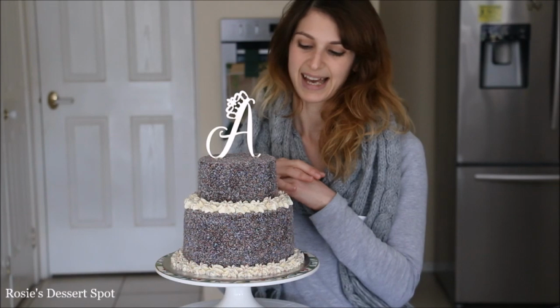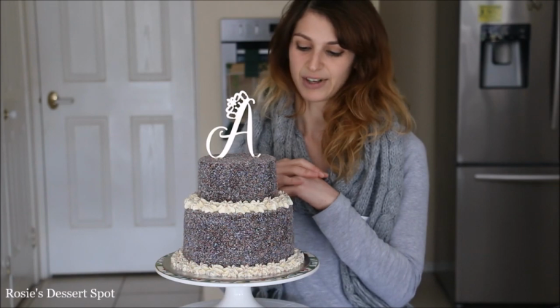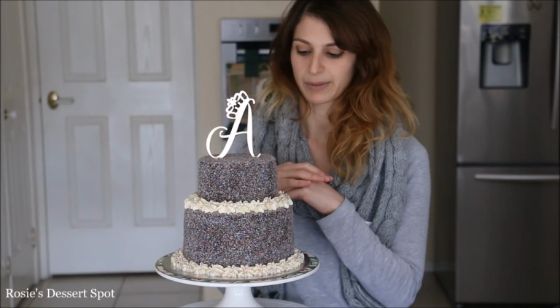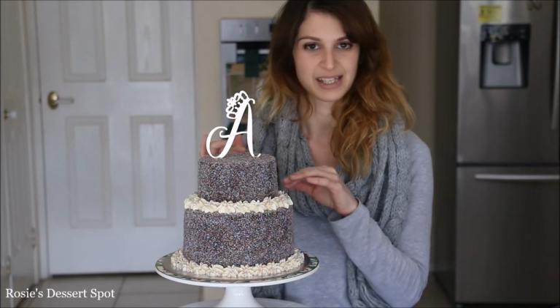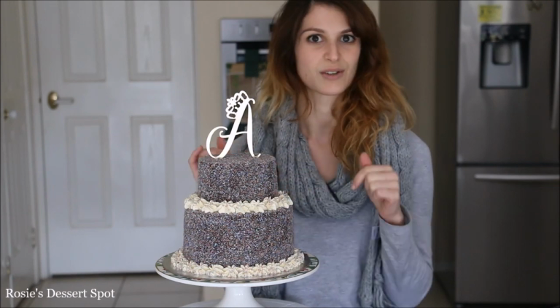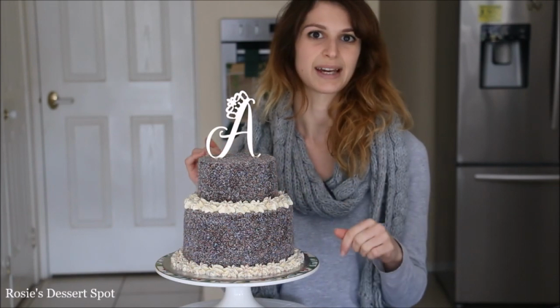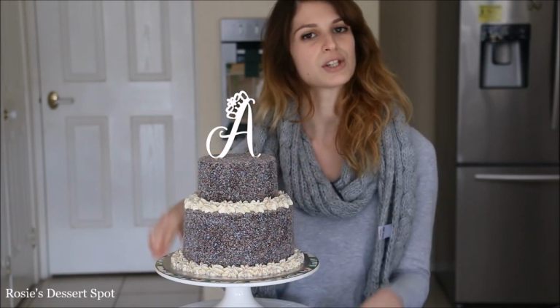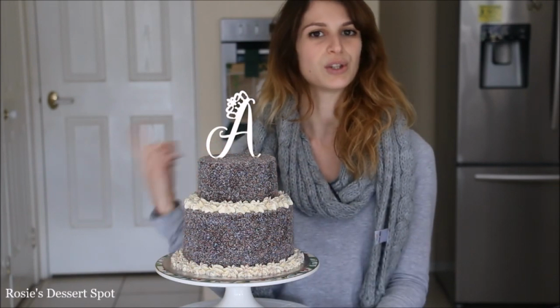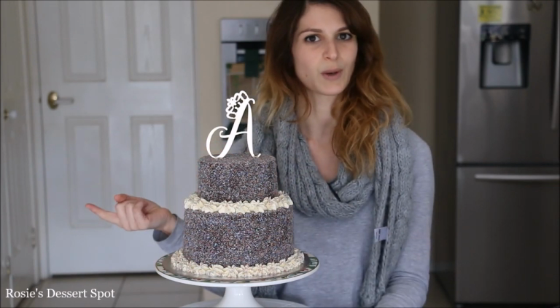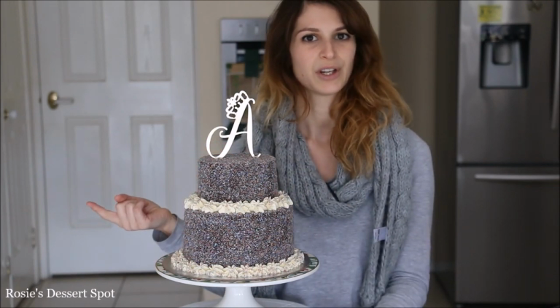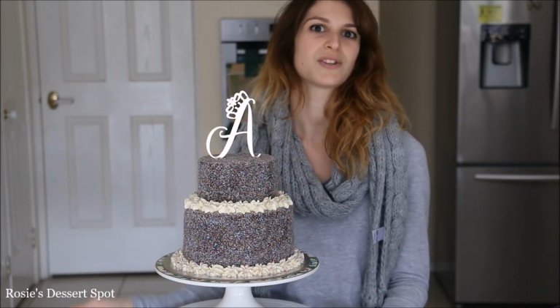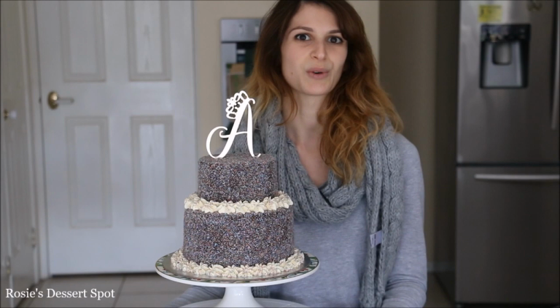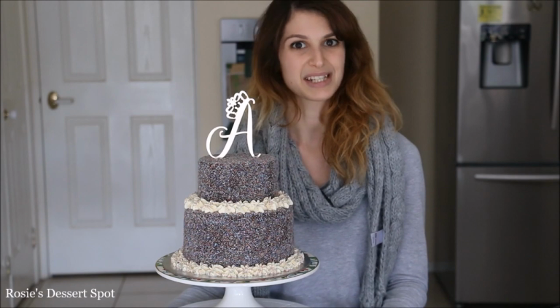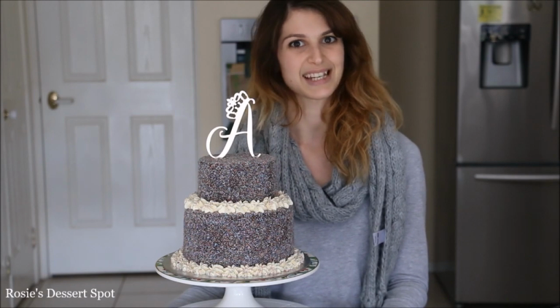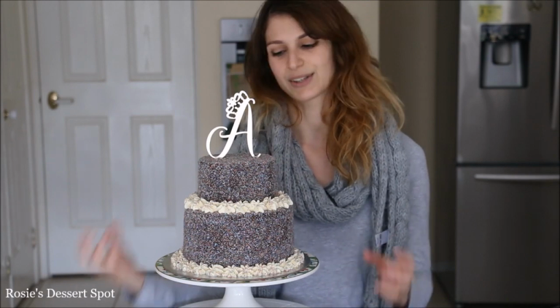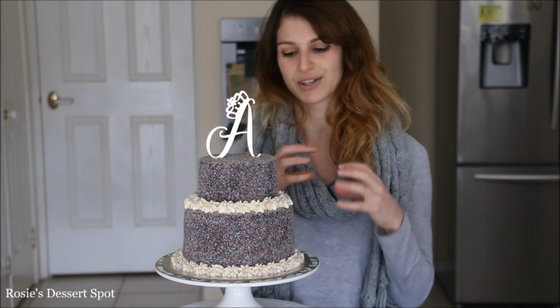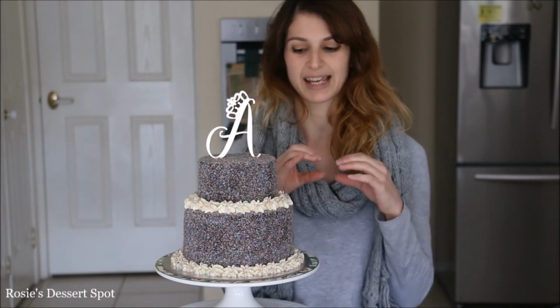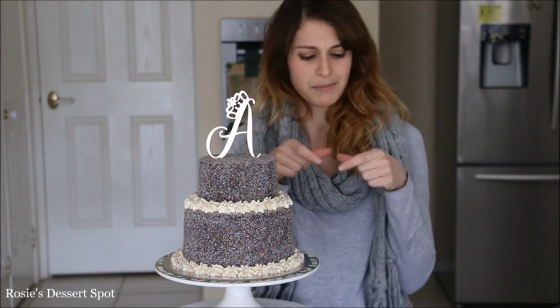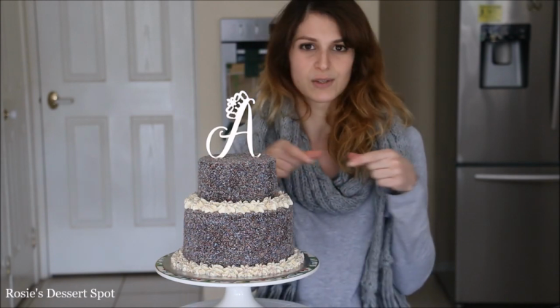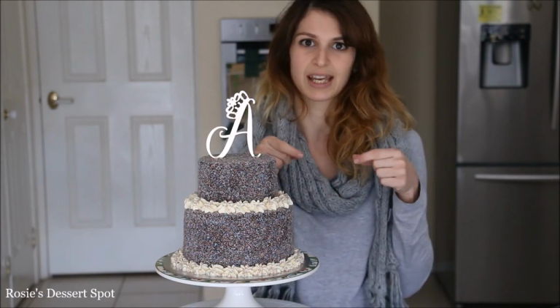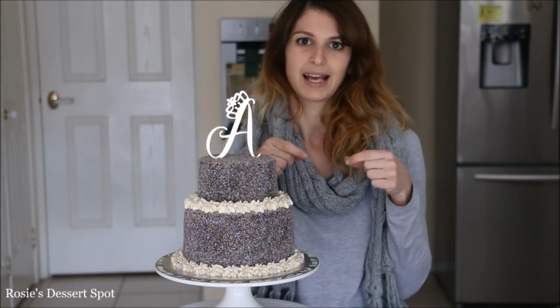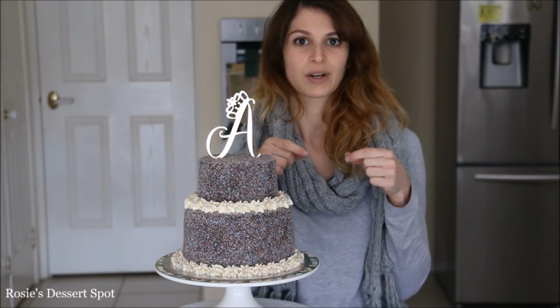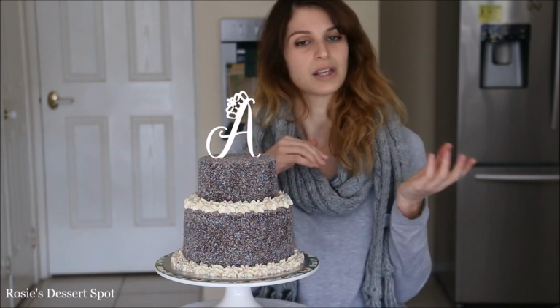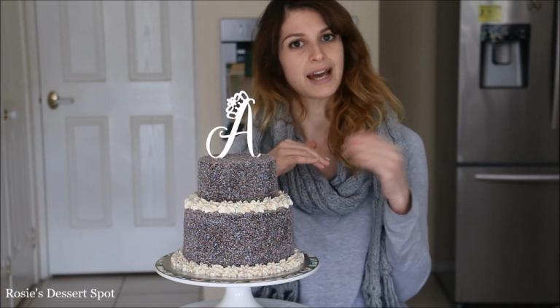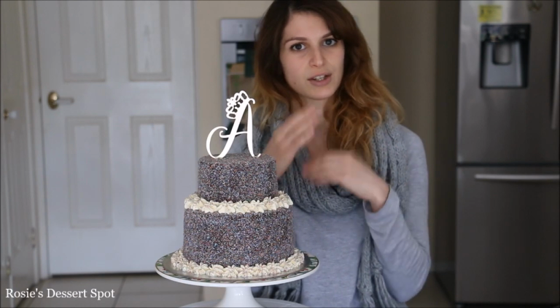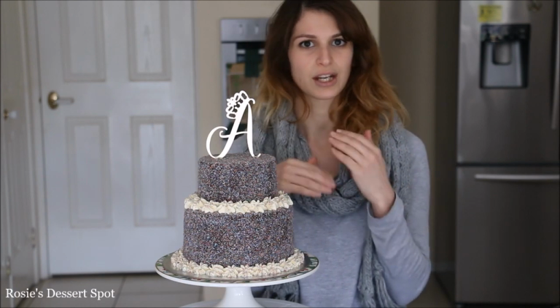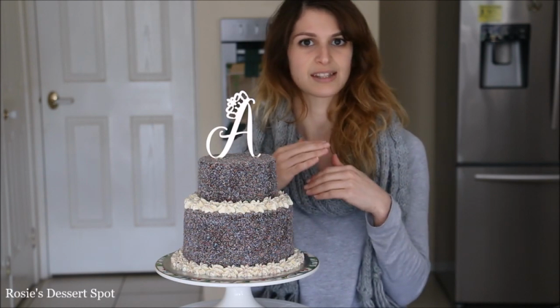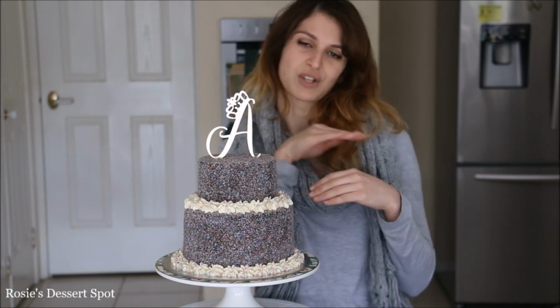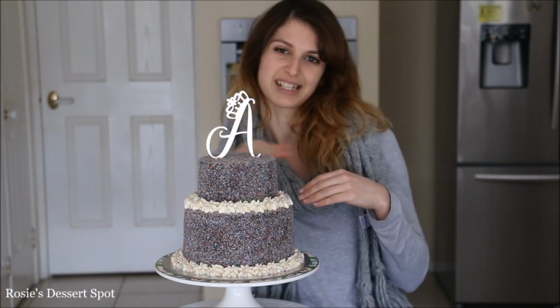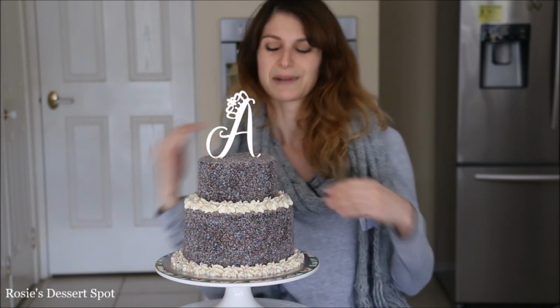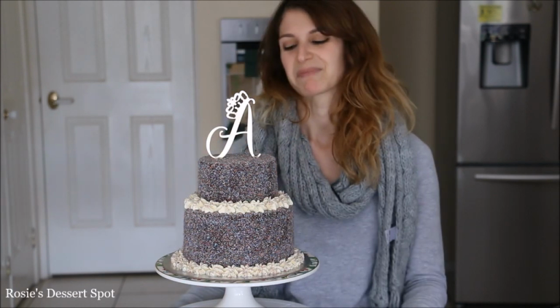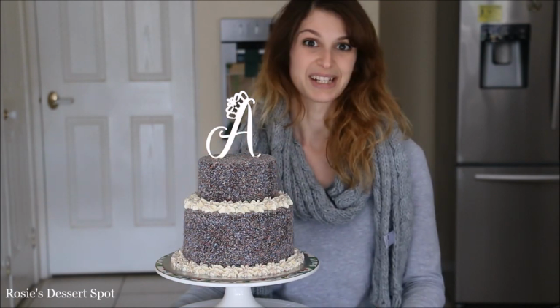Lamingtons are very popular here in Australia and I'm pretty sure in the UK as well. For those of you who don't know what a lamington is, it's like a little sponge cake — a miniature little sponge cake — decorated with ganache and coconut on the outside and some jam on the inside. It's really nice.